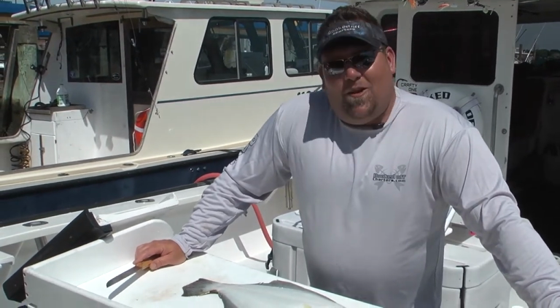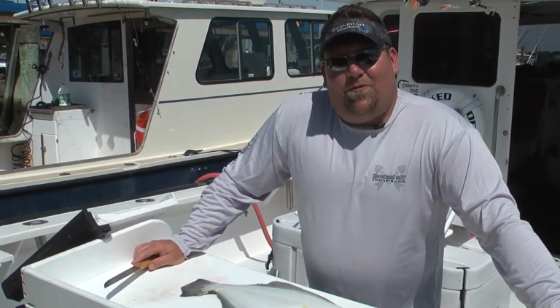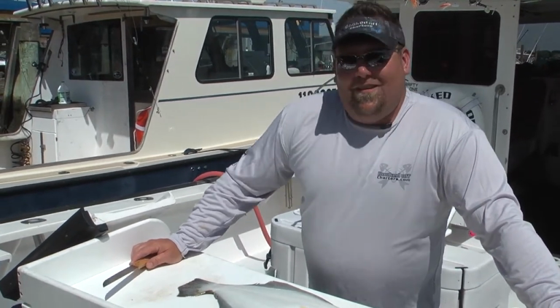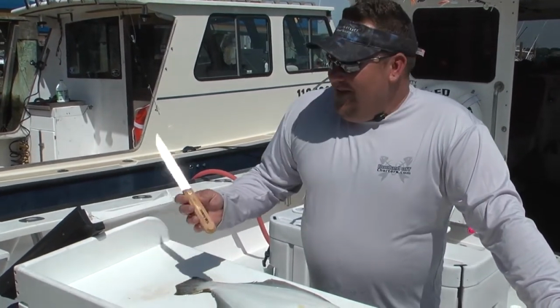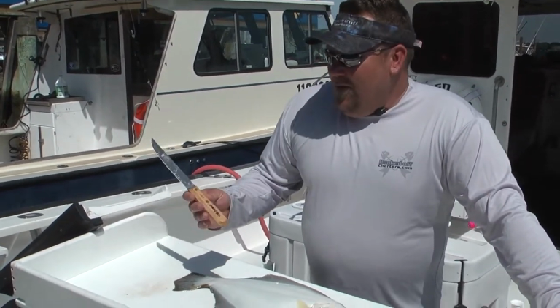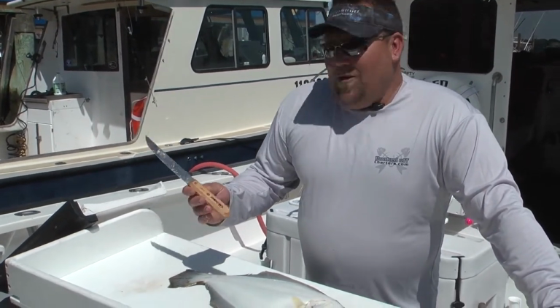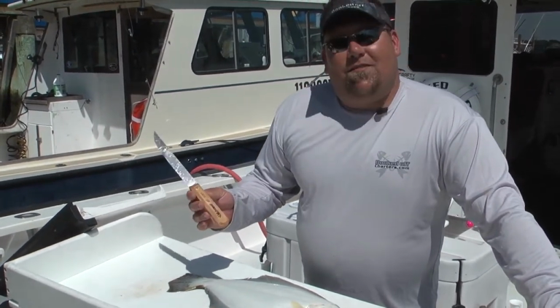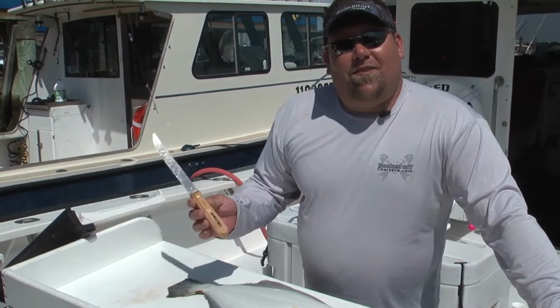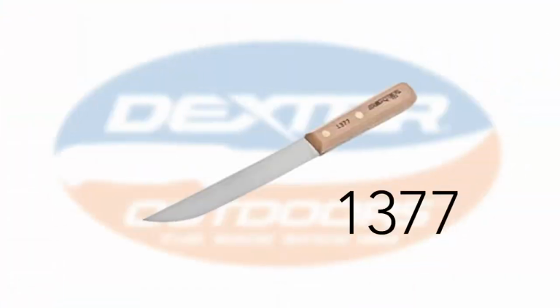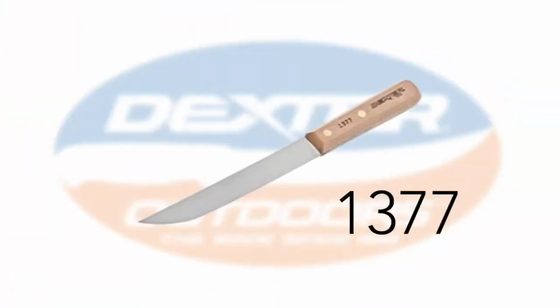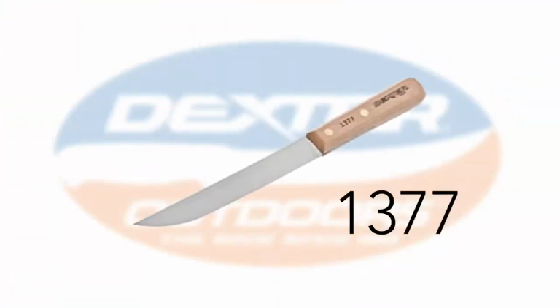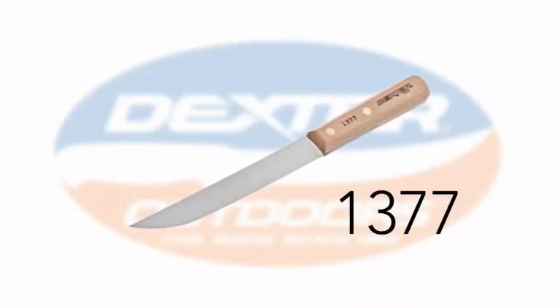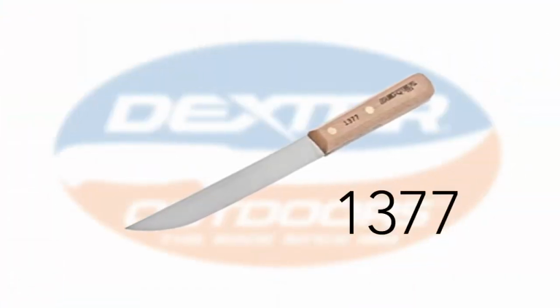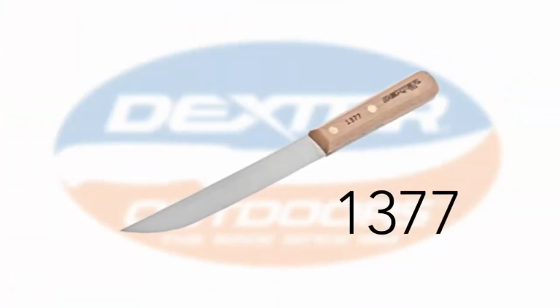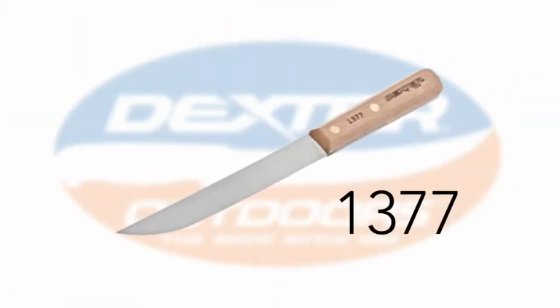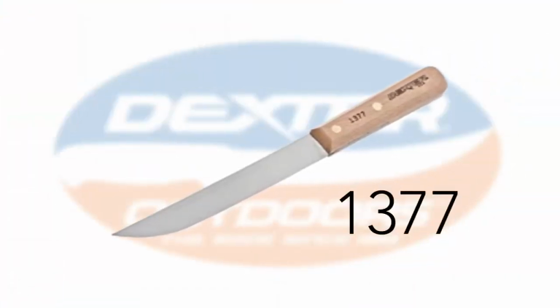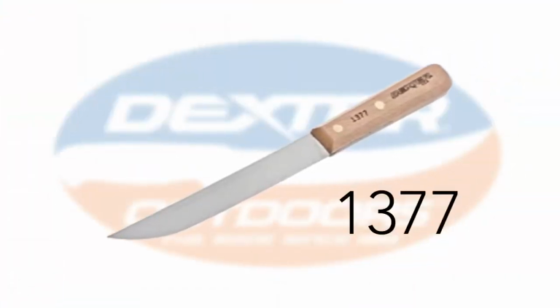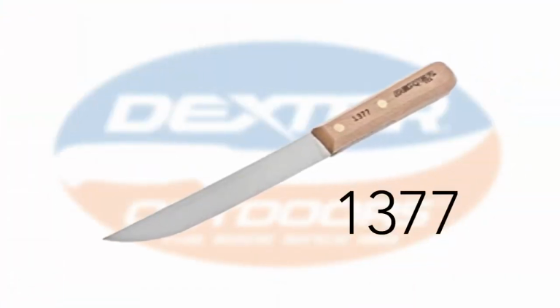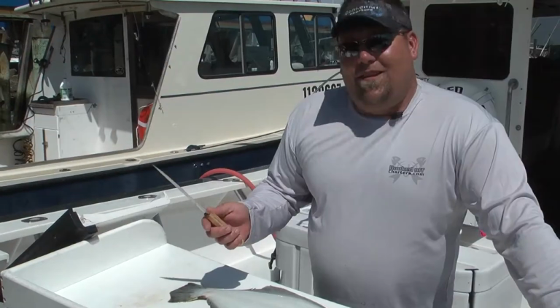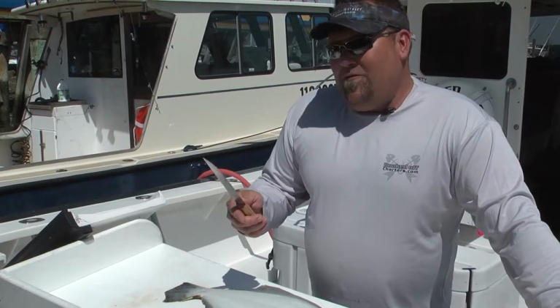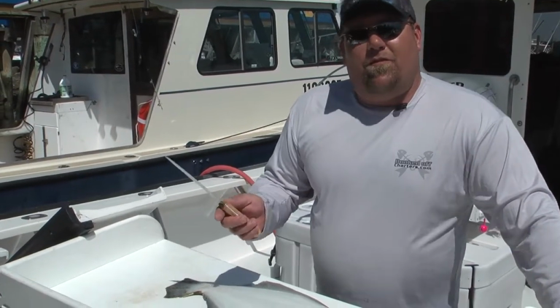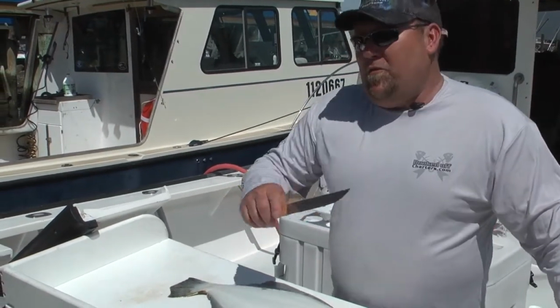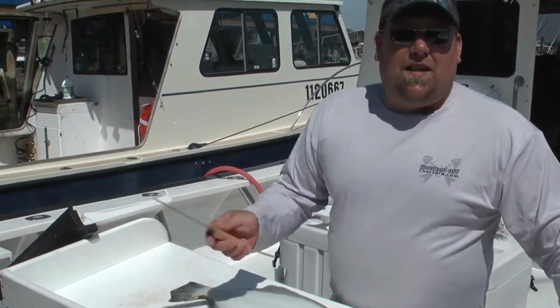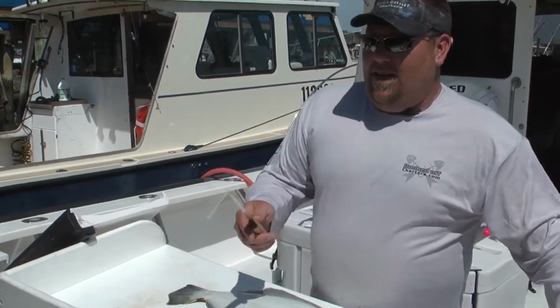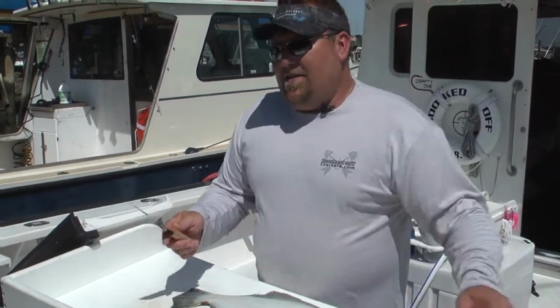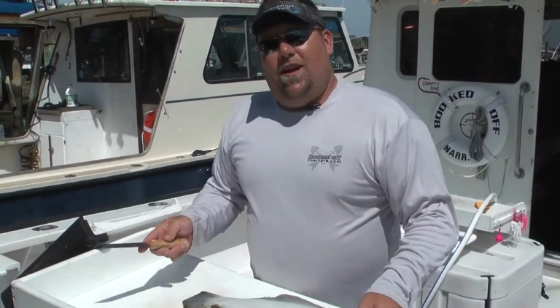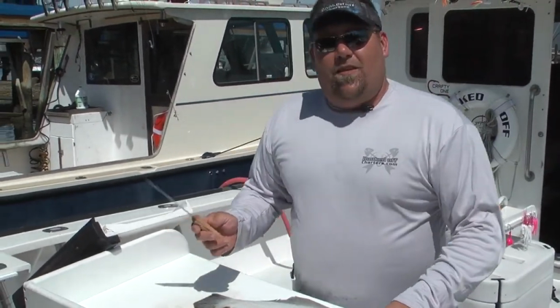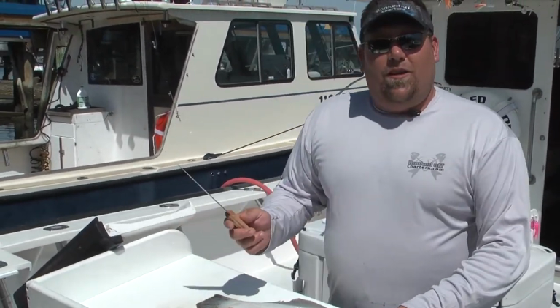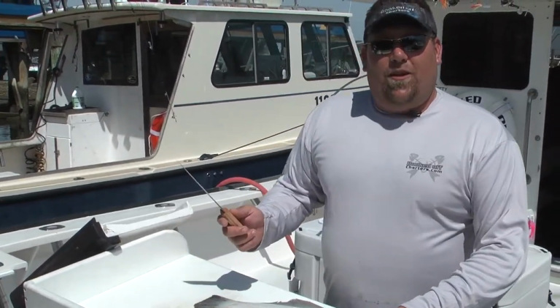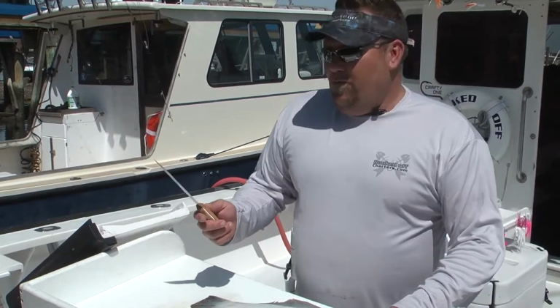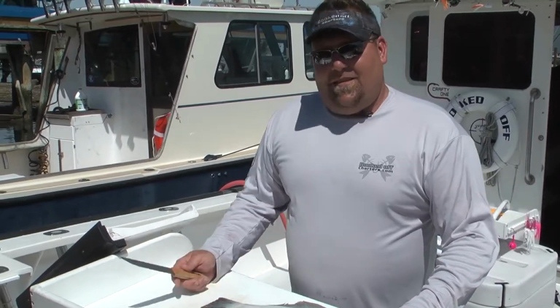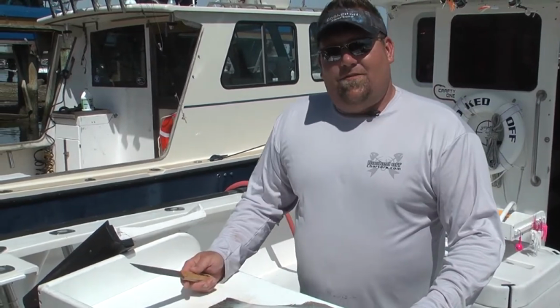Today we're gonna learn how to flay a fluke. Working with a 1377 carbon steel Dexter Russell, which is pretty much our blade of choice here on Booked Off. It holds a great edge for us. We use it for everything from fluke, bass, cod. This is the one knife we found that will really hold a good edge. We really like these knives.